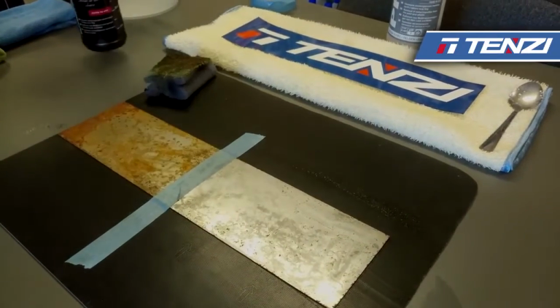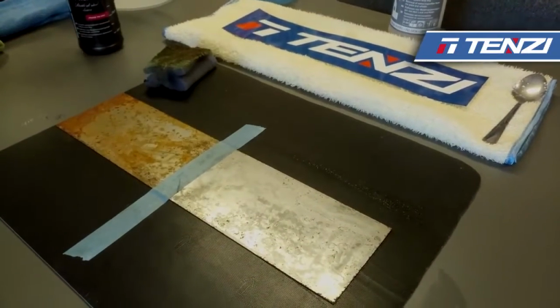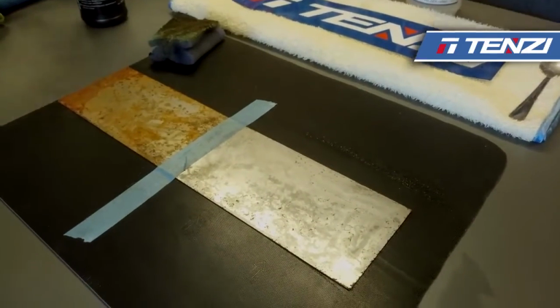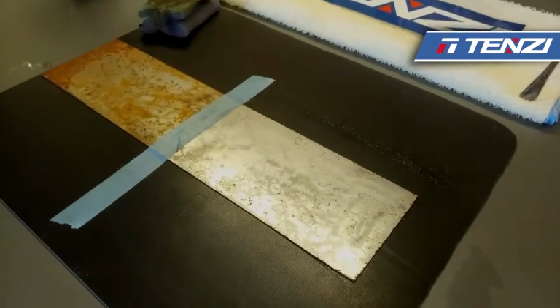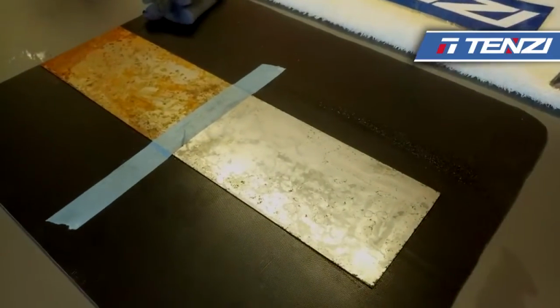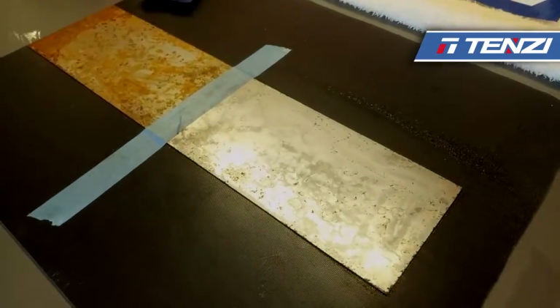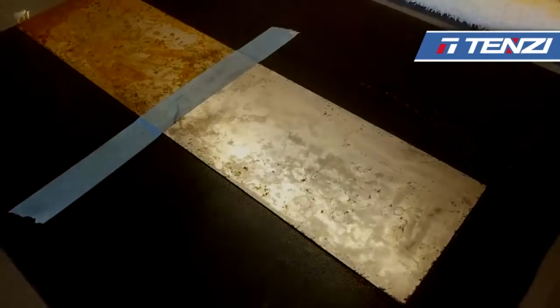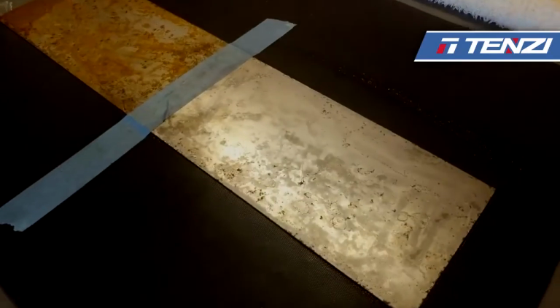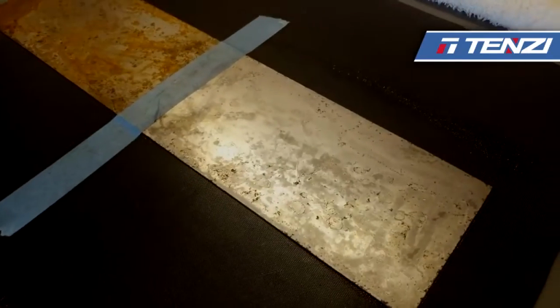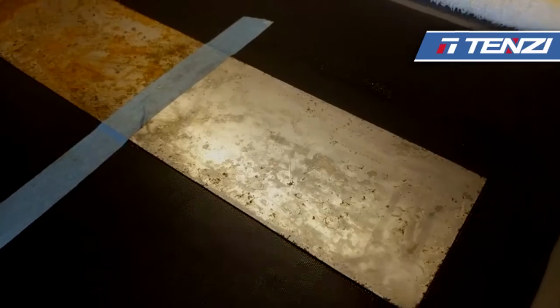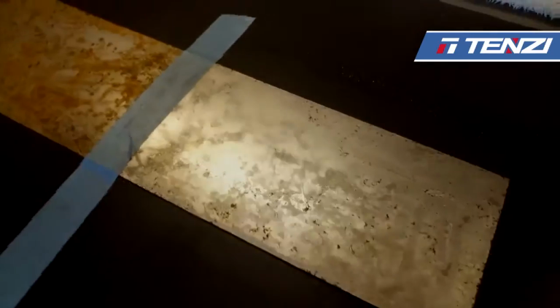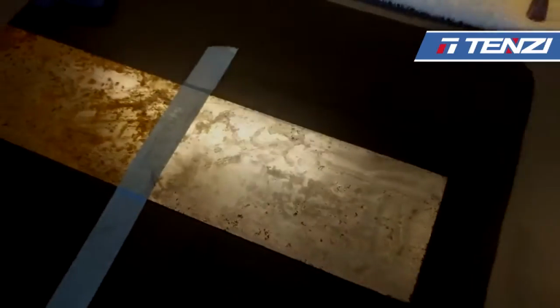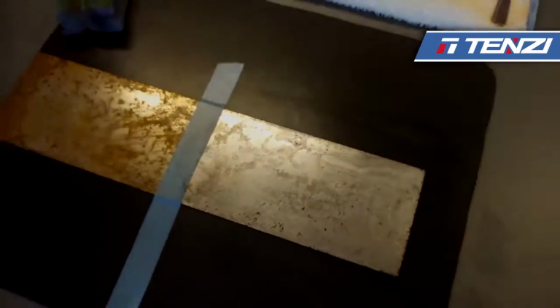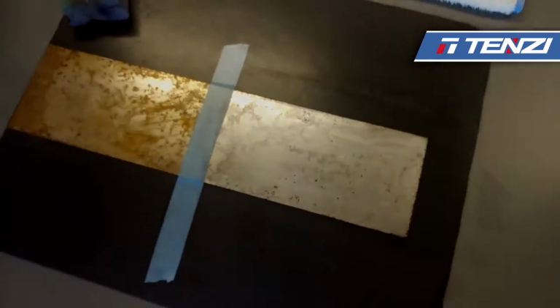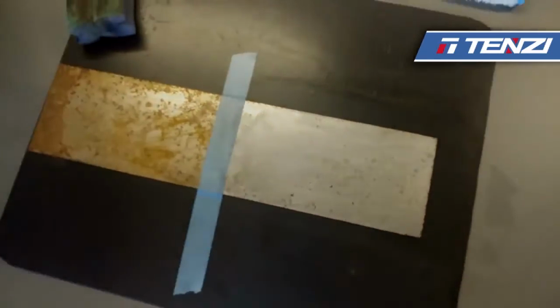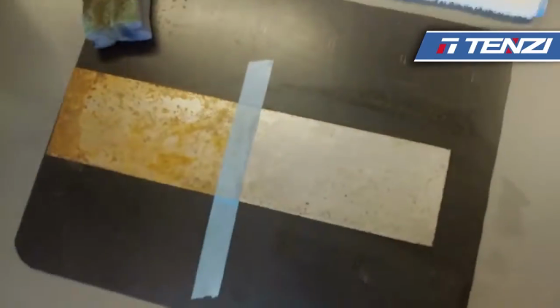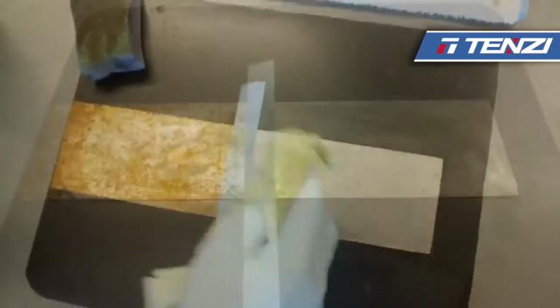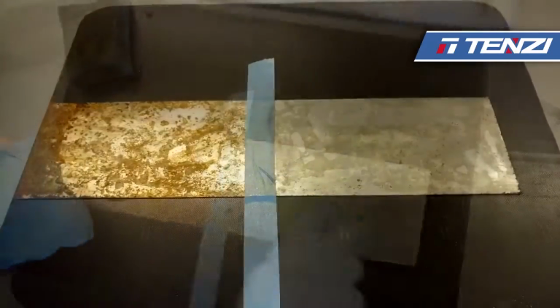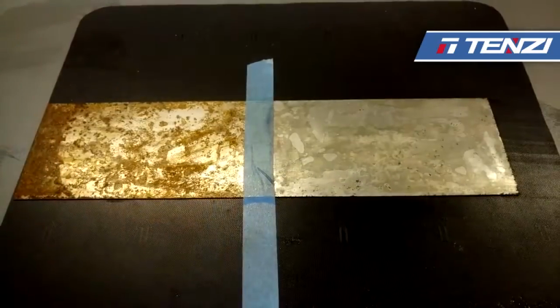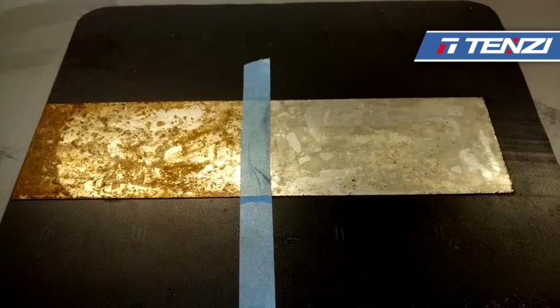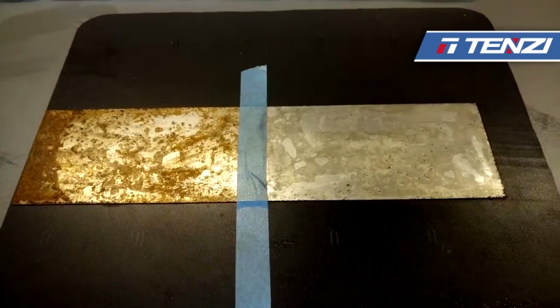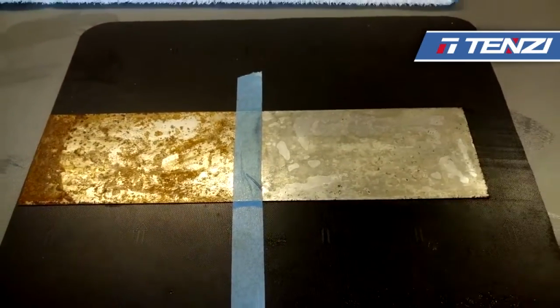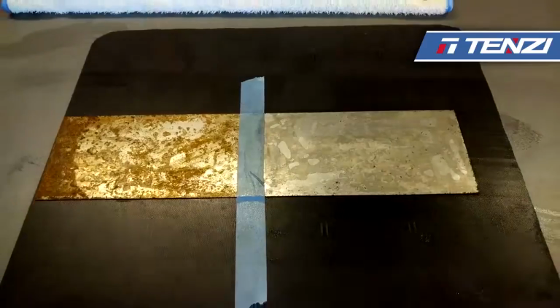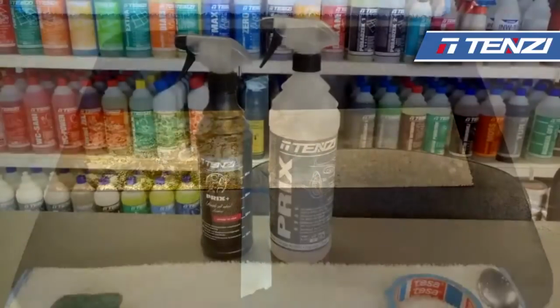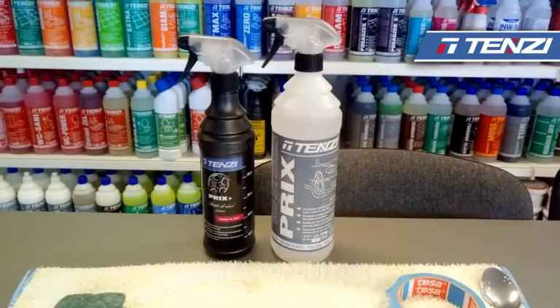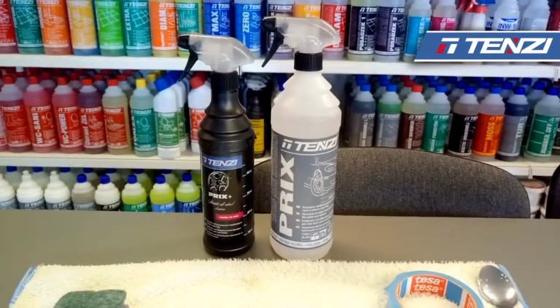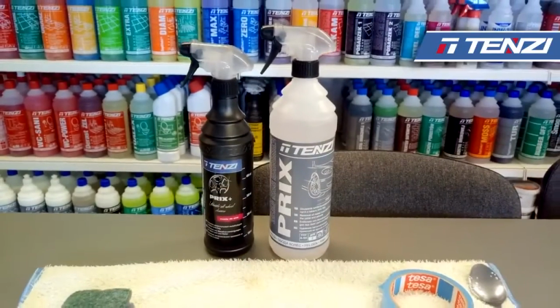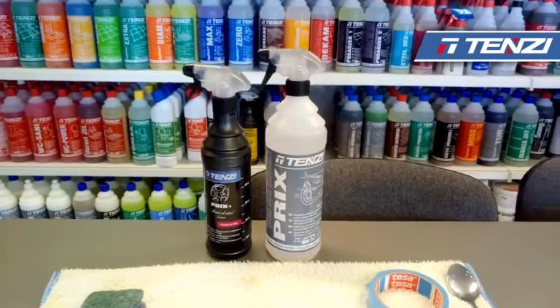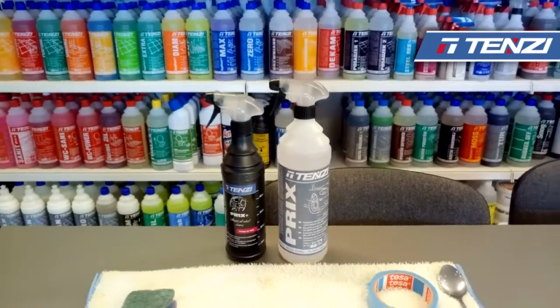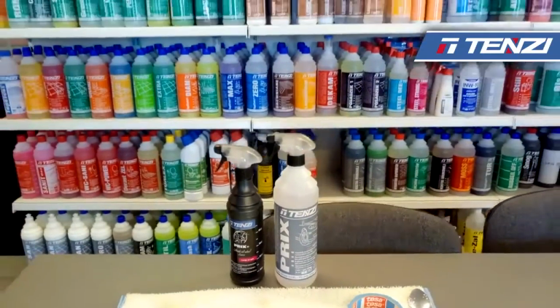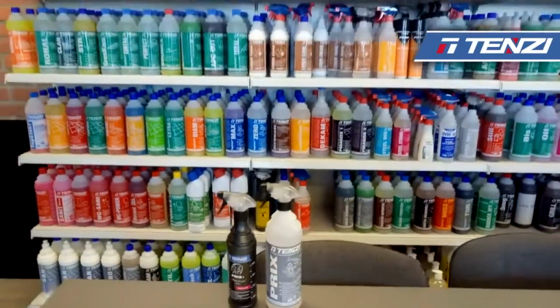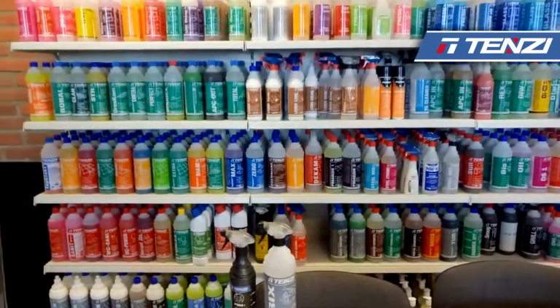As you can see, there are still remains of rust, but it can be addressed with additional spraying and repeating the process. We have the Bricks product and Bricks Plus — Bricks Plus is three times stronger.